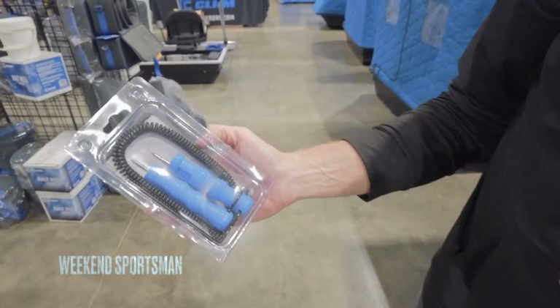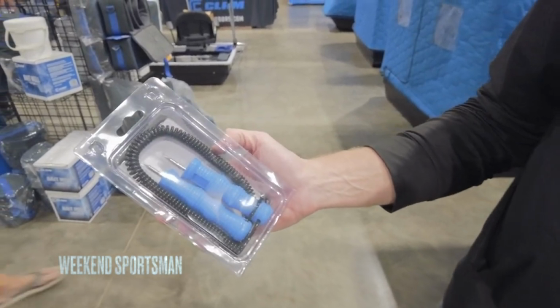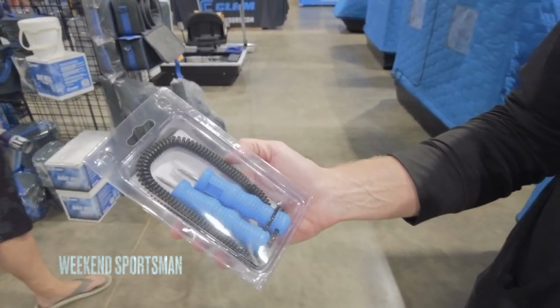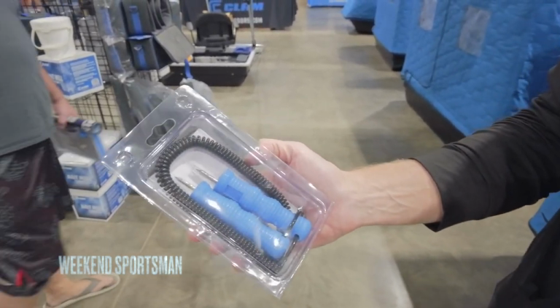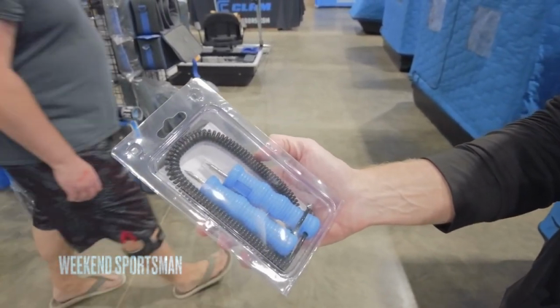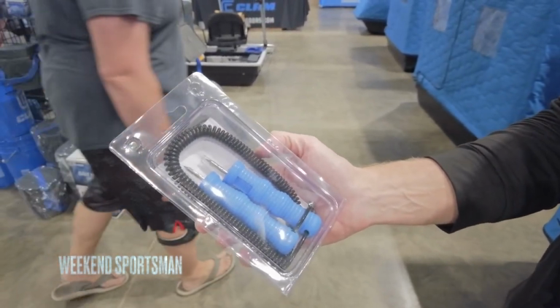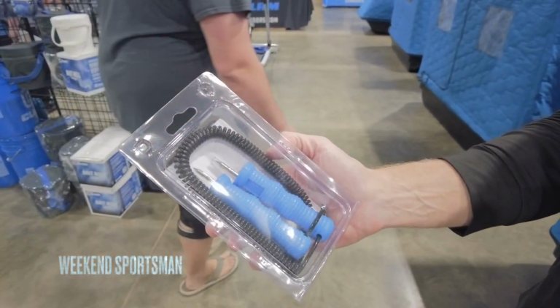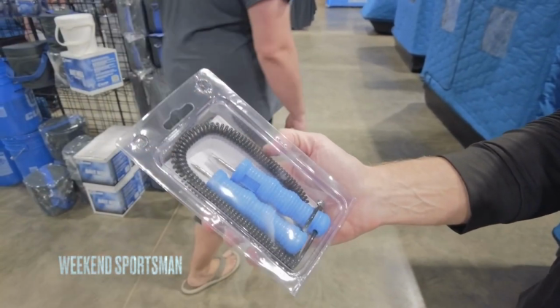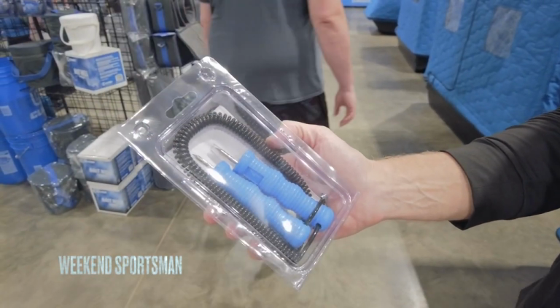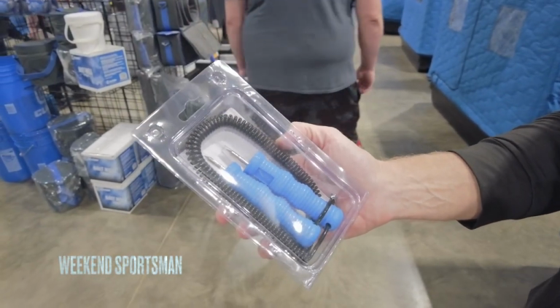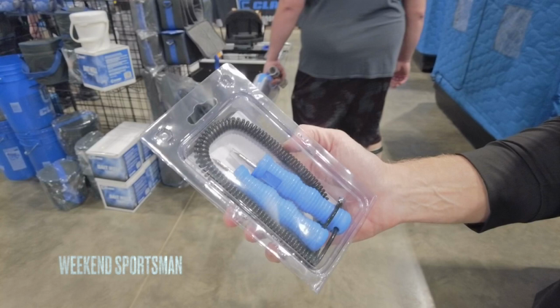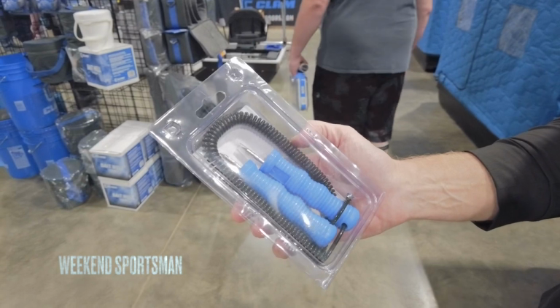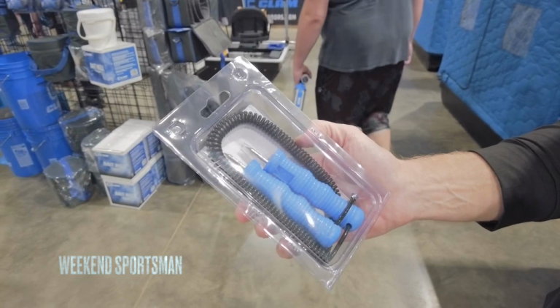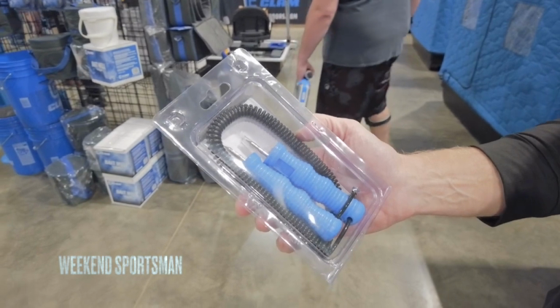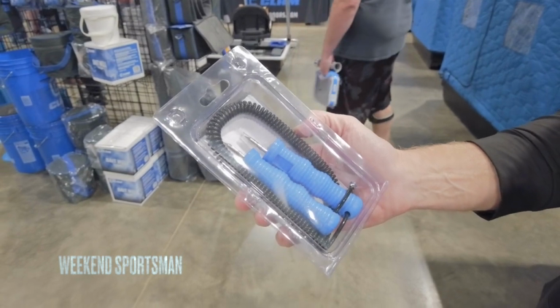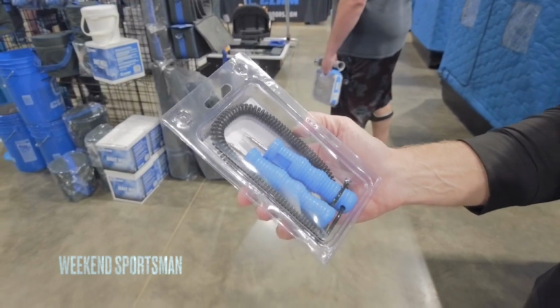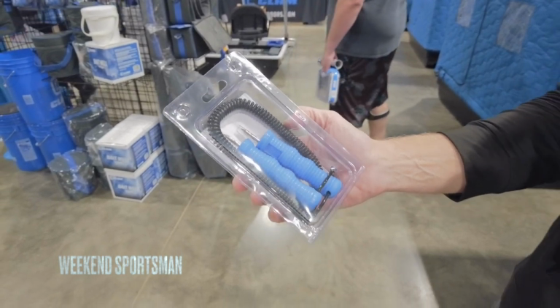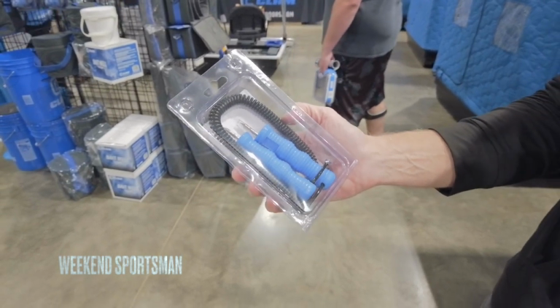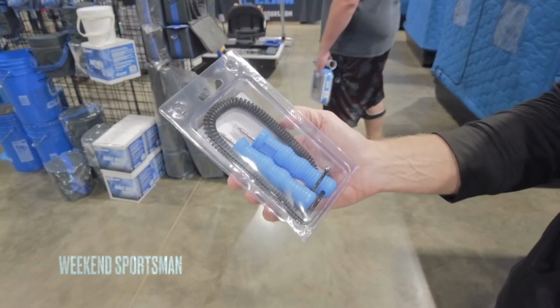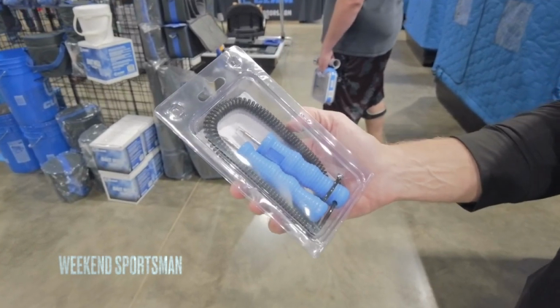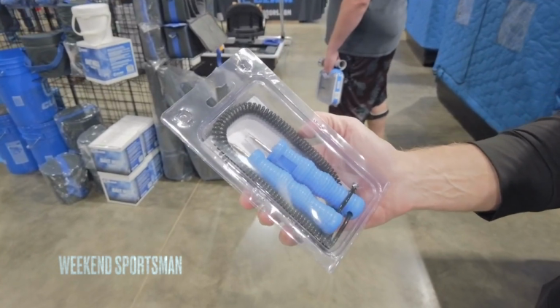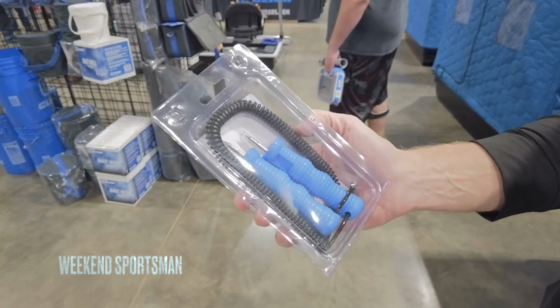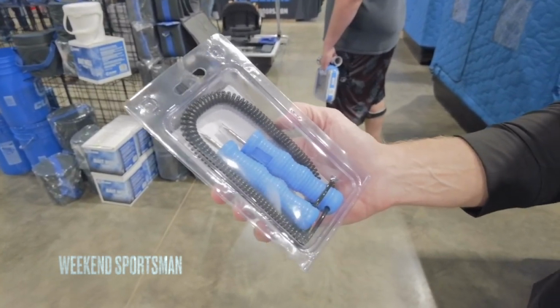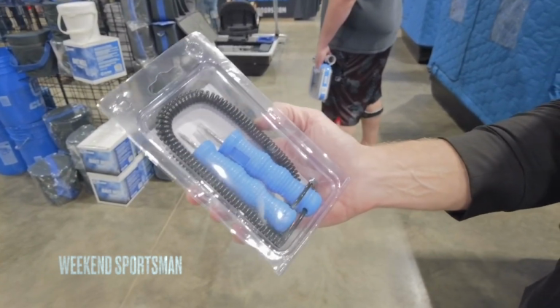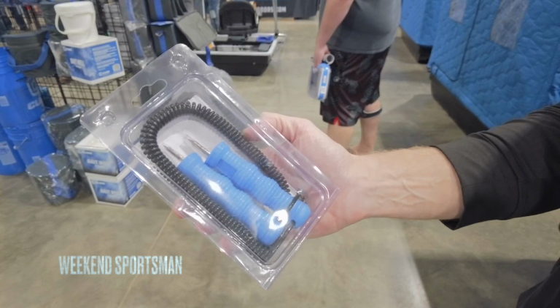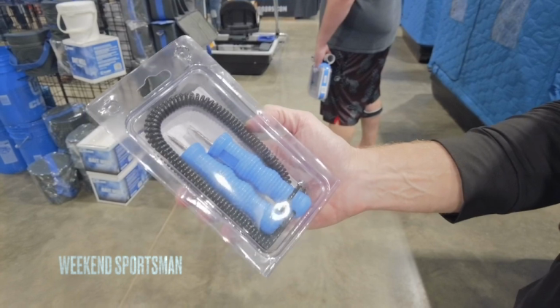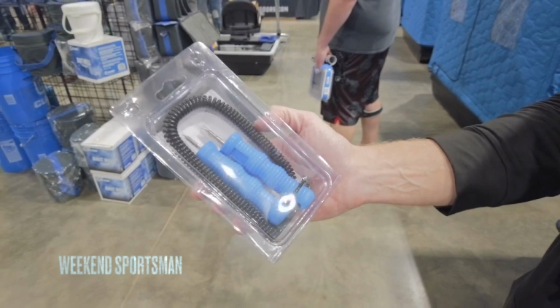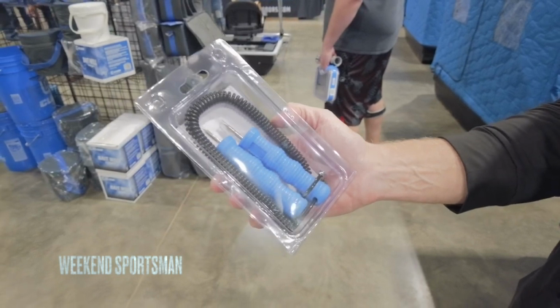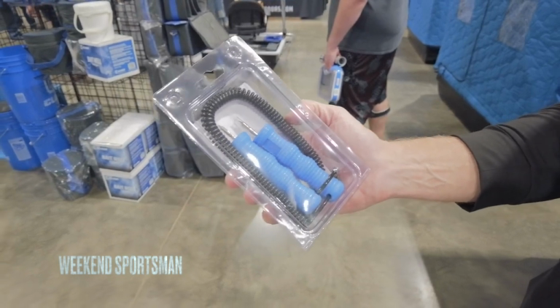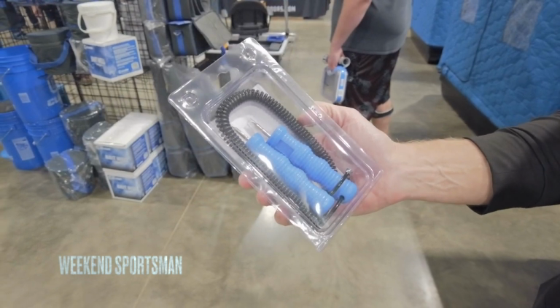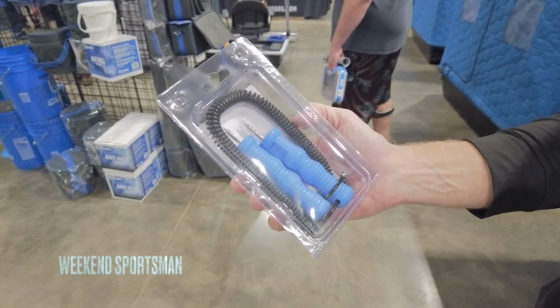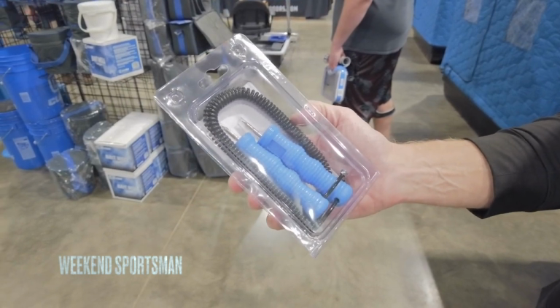This will be something you keep on yourself. And if you do go through, you can use these to get yourself out — claw your way out of the lake. Many people have saved their own lives using things such as this.